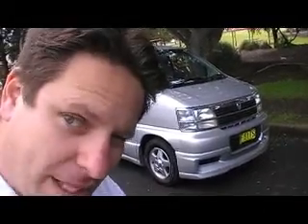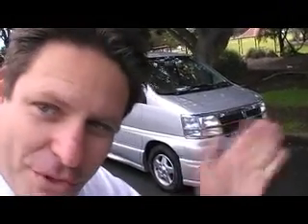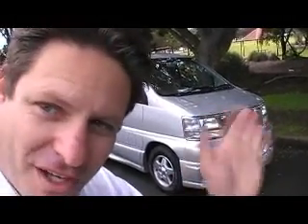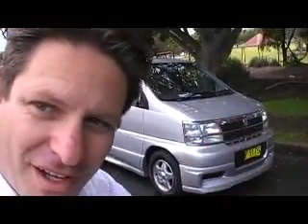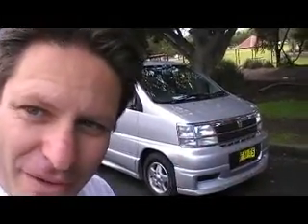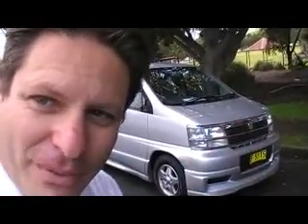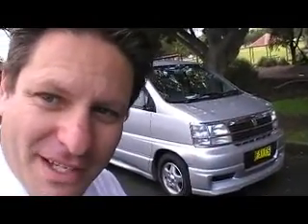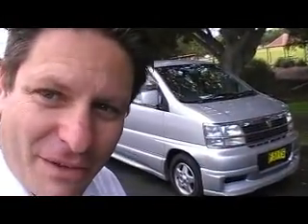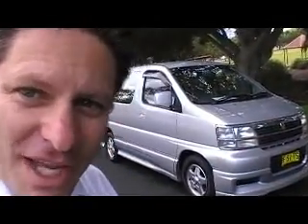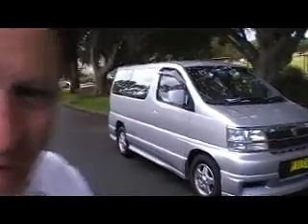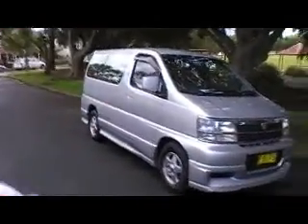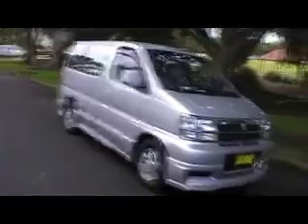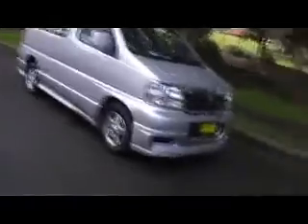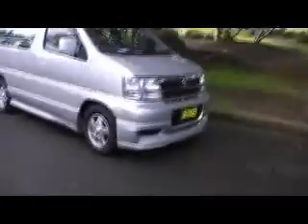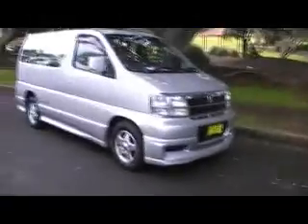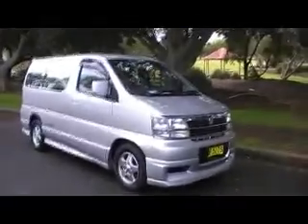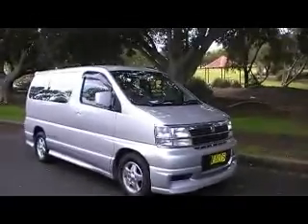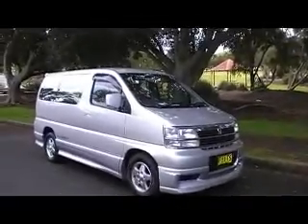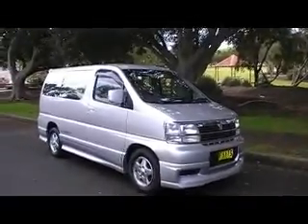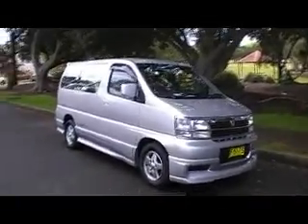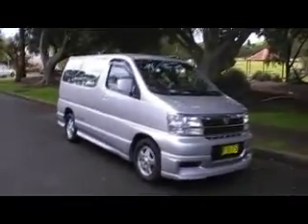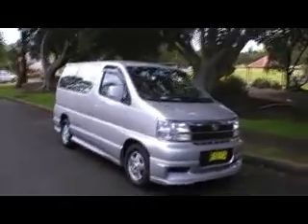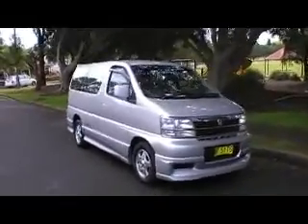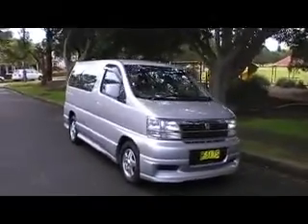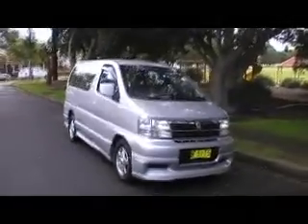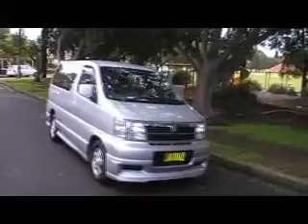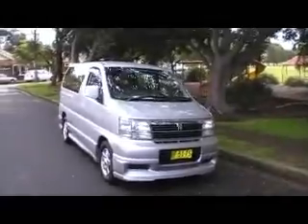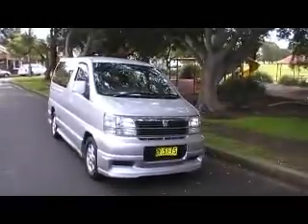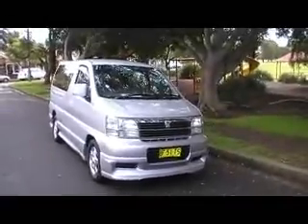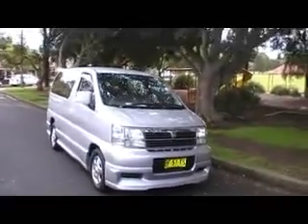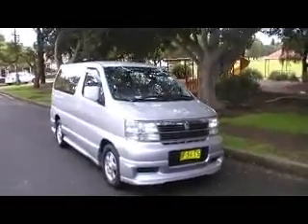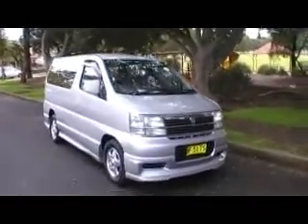G'day viewers, Phil from Edward Lees. Have a look at this car that's just come into the country, just been registered. This is a beautiful El Grand and it's a little bit different.